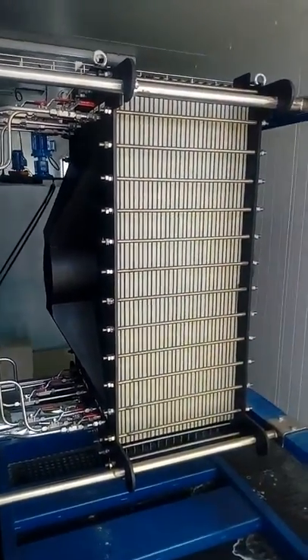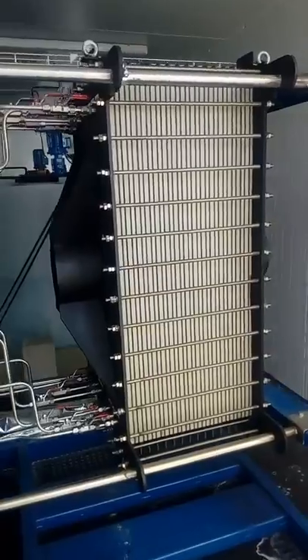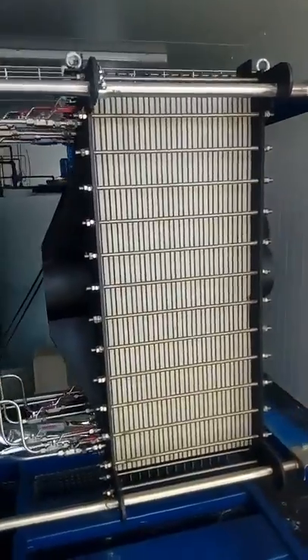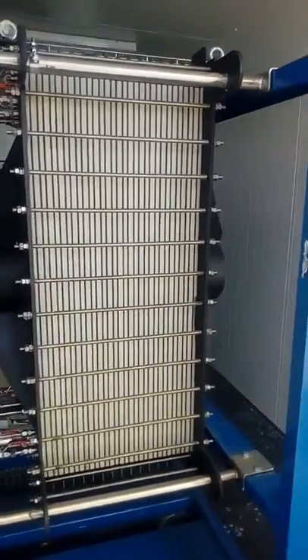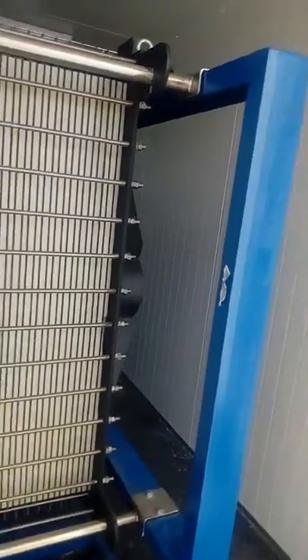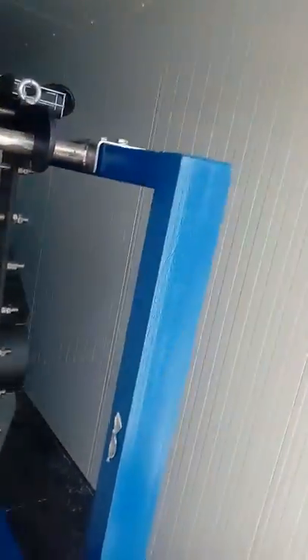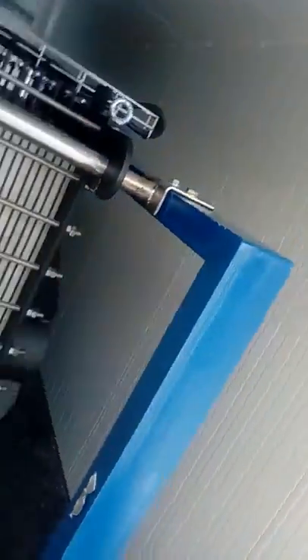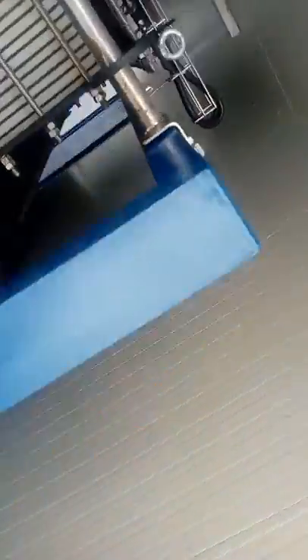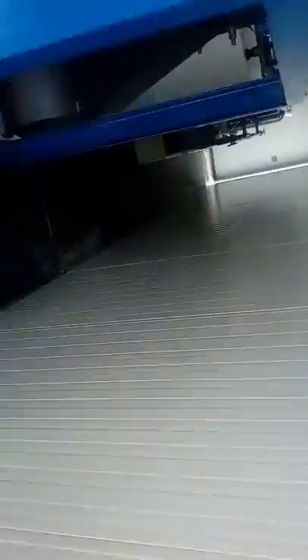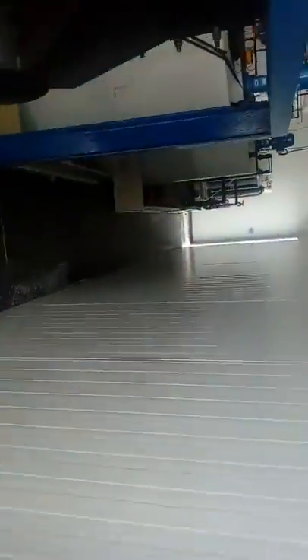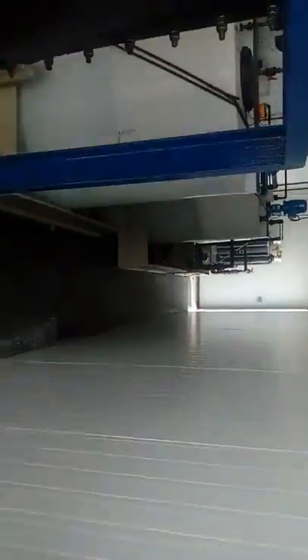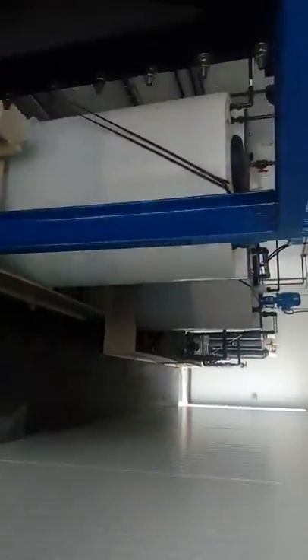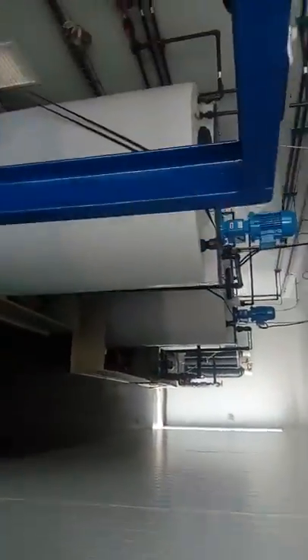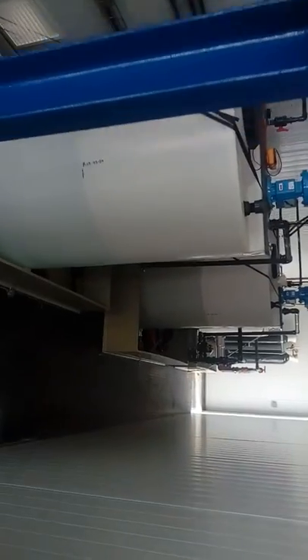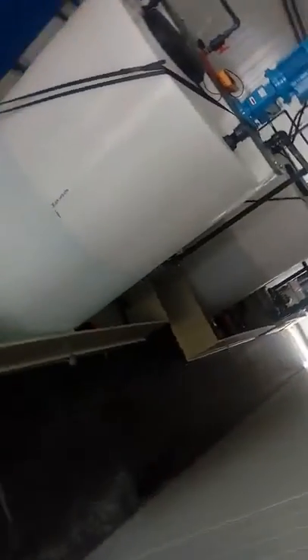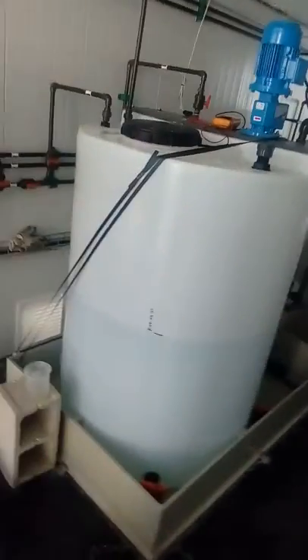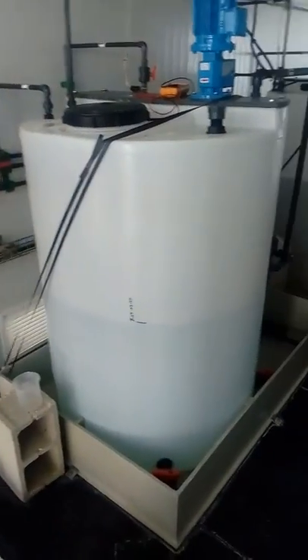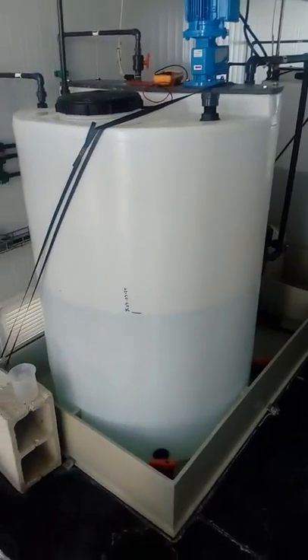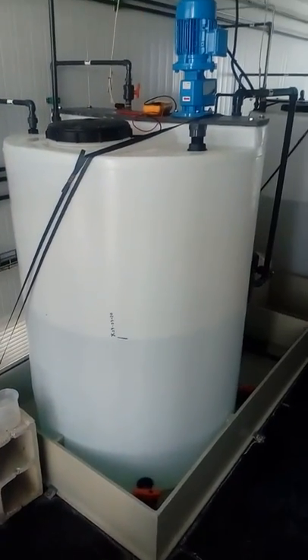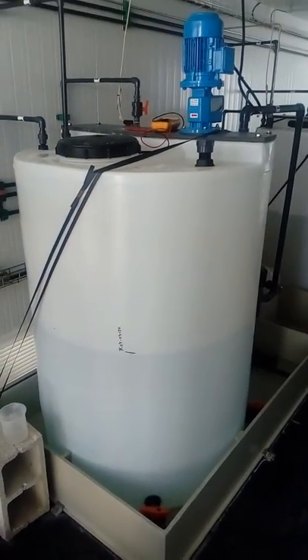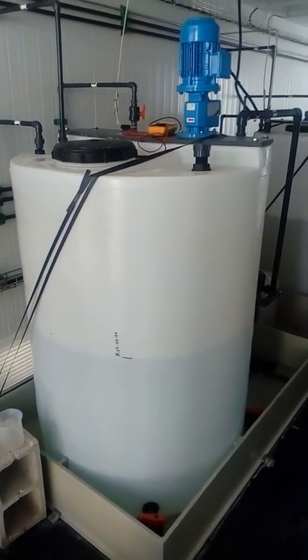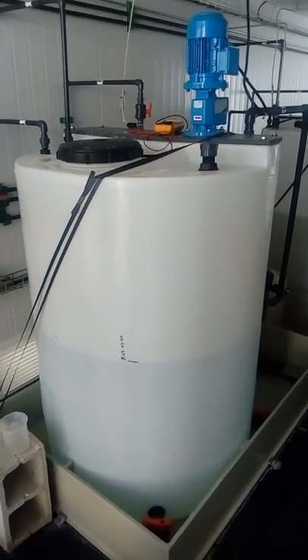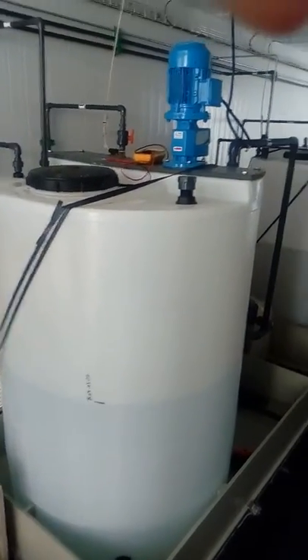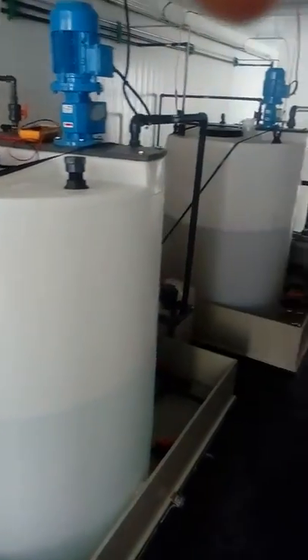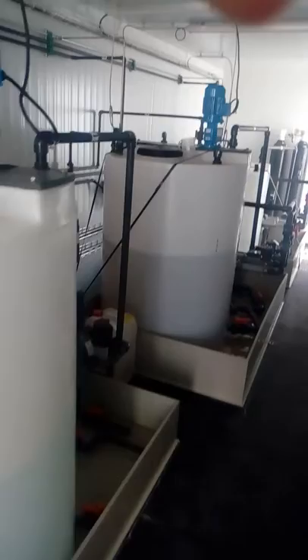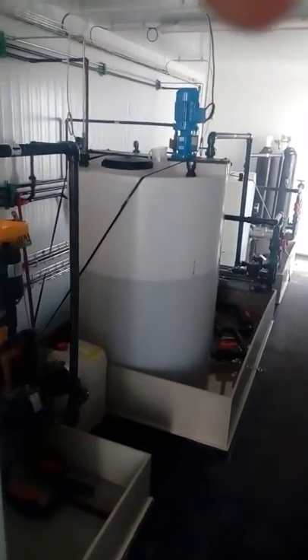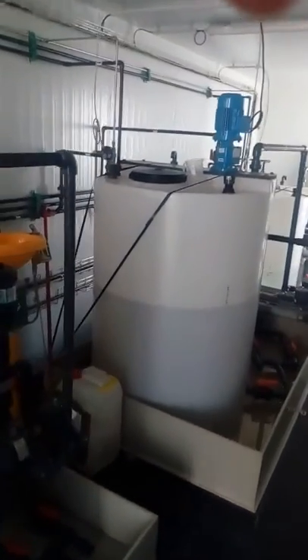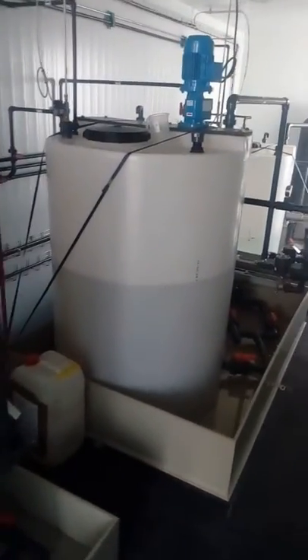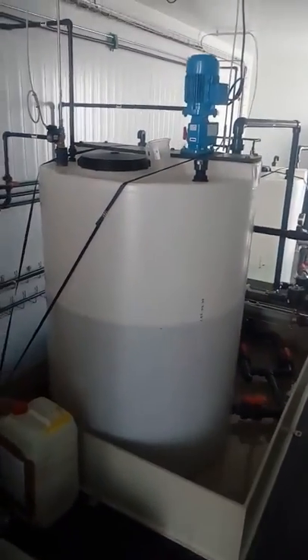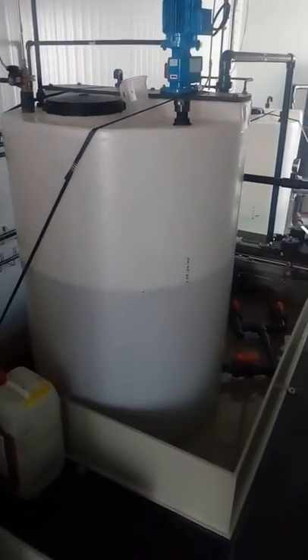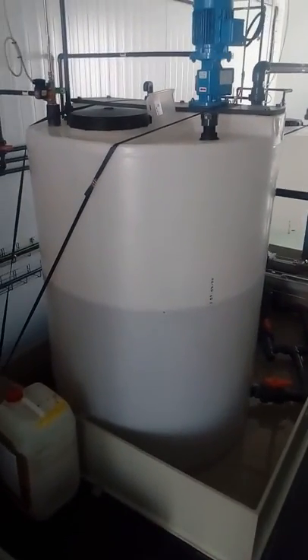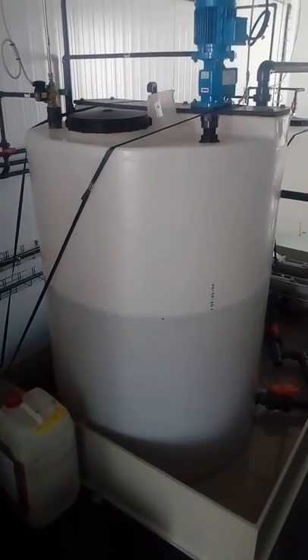As you can hear — because you're hearing the pumps — this pilot plant is already working. Now you can see here the catalytic tank; this one is the anode tank.